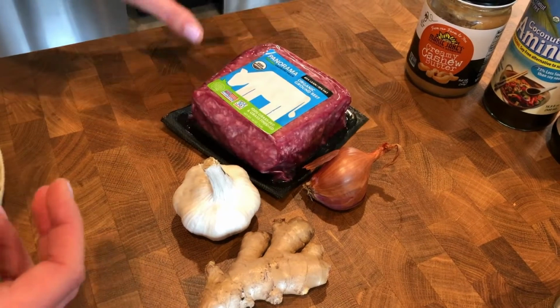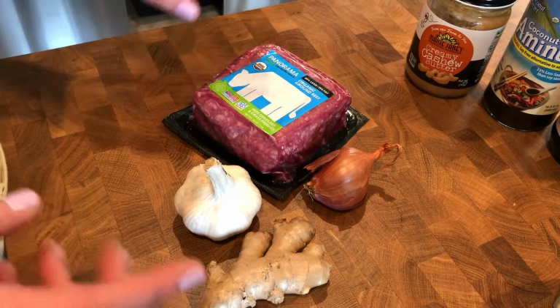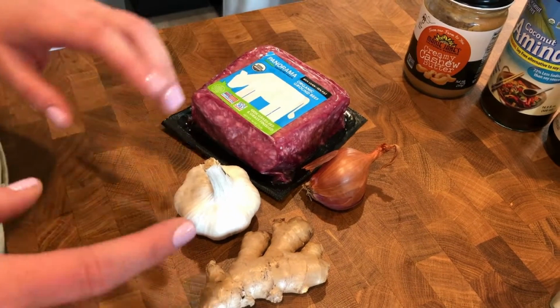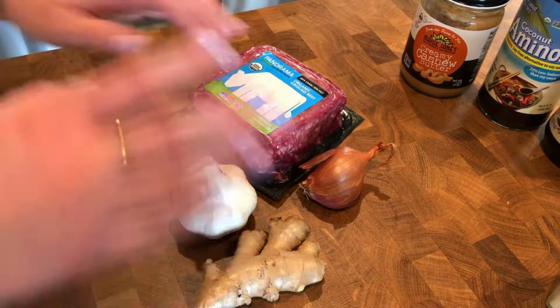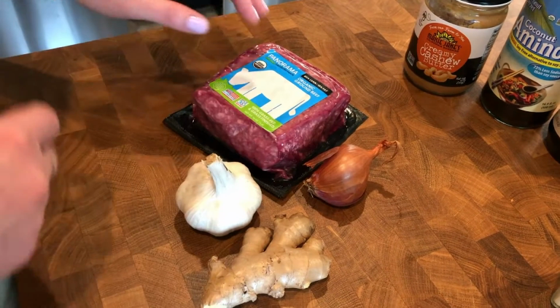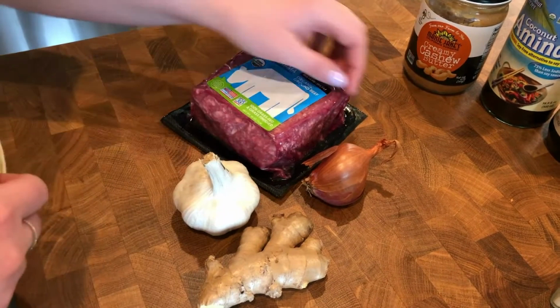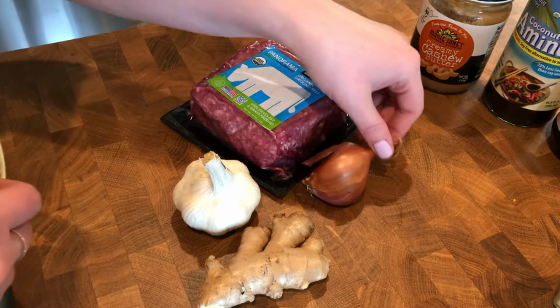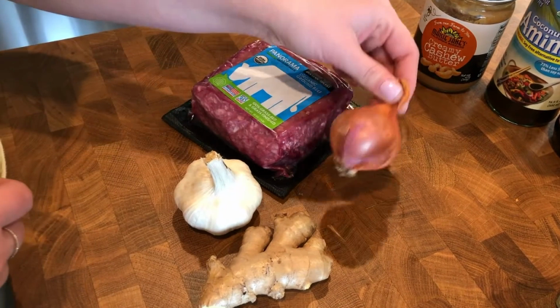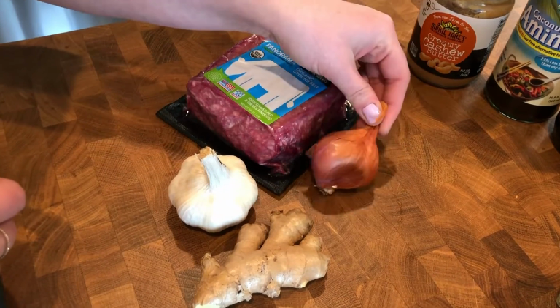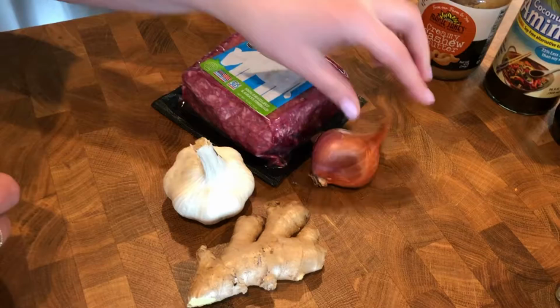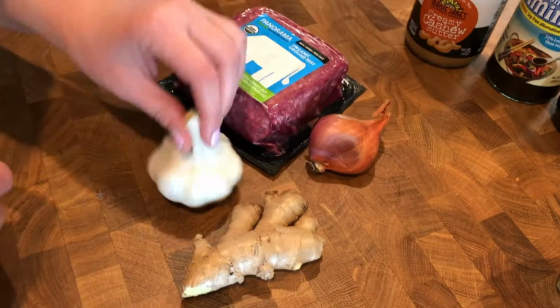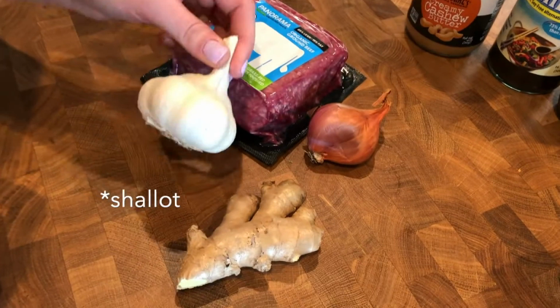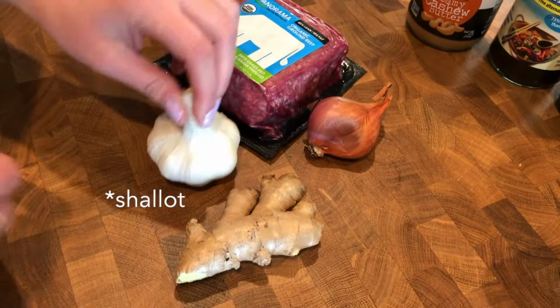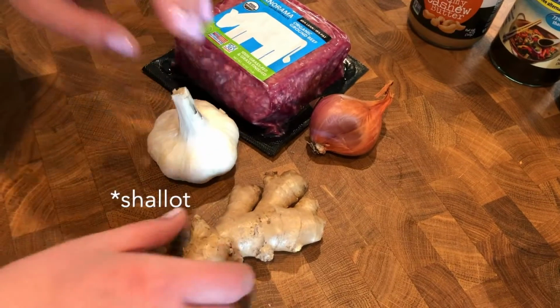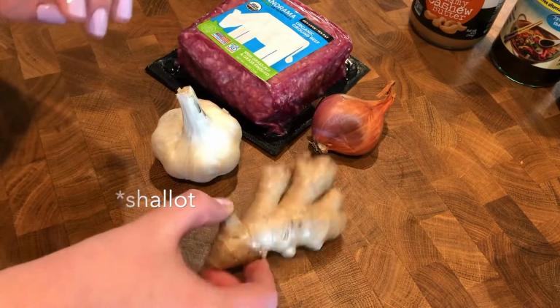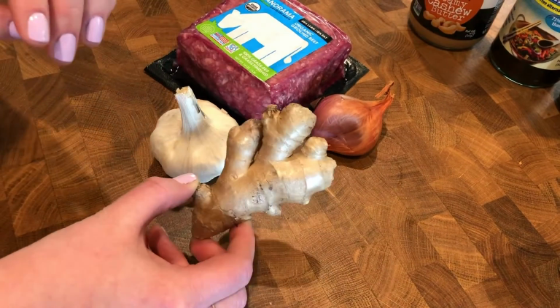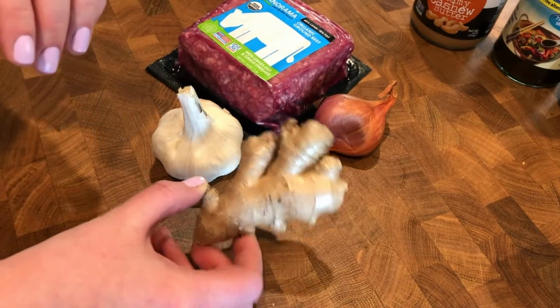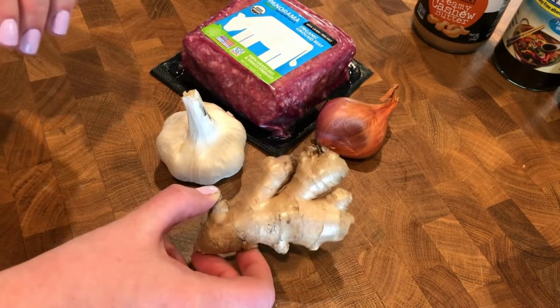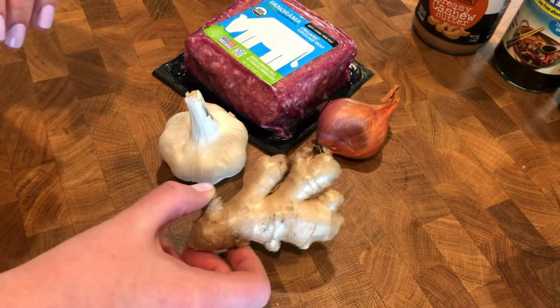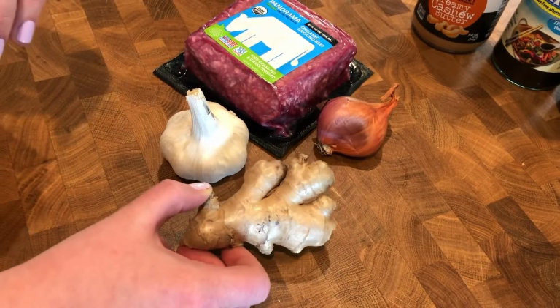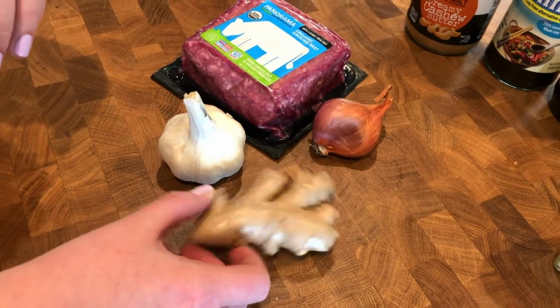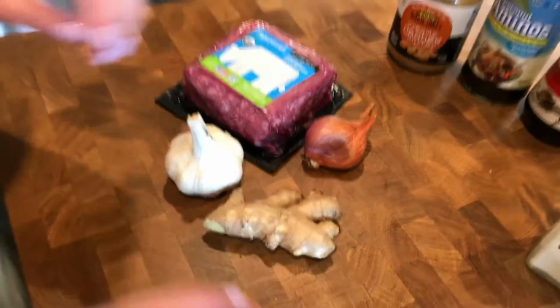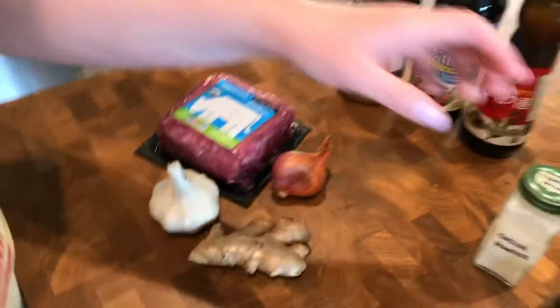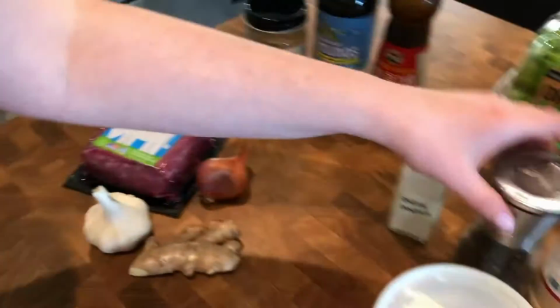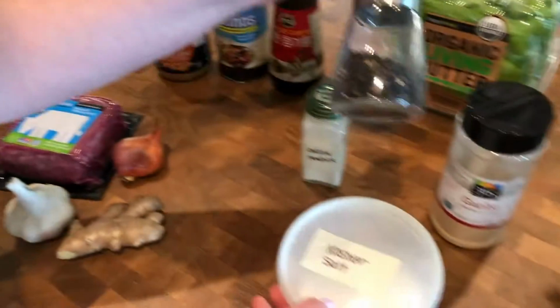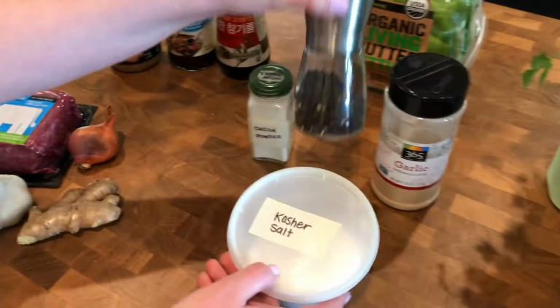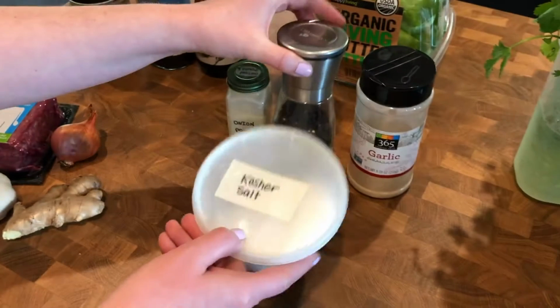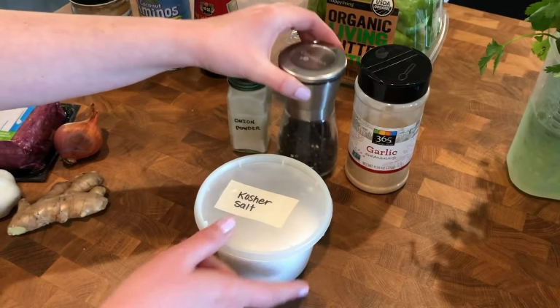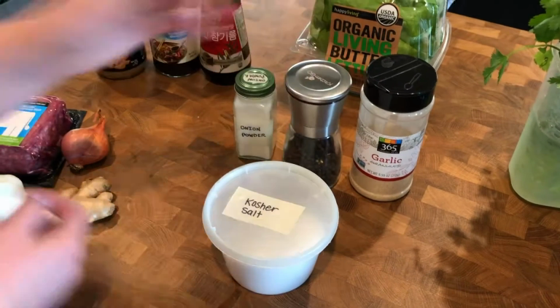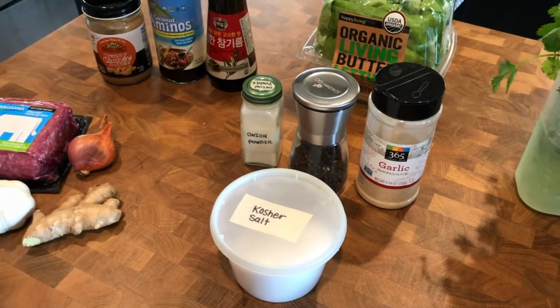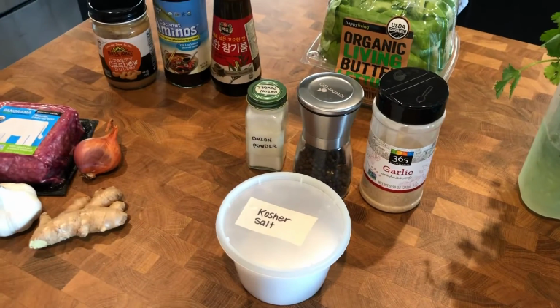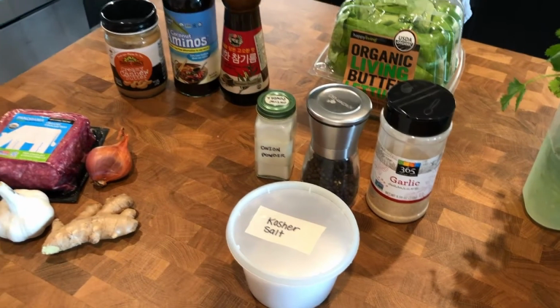When you're making that beef, you're also going to use a scallion, some garlic cloves, and some fresh ginger. You'll also add in some black pepper and salt later on.